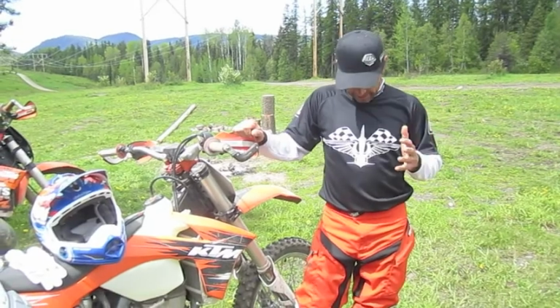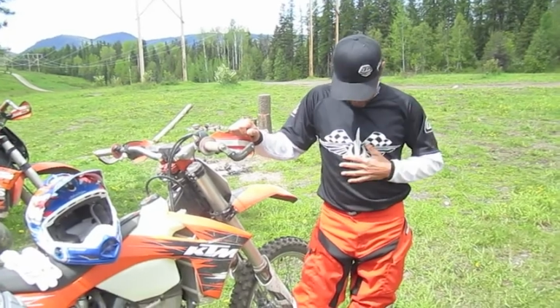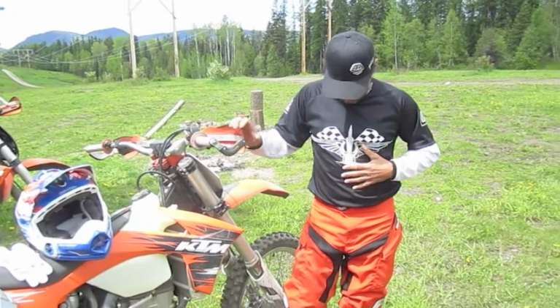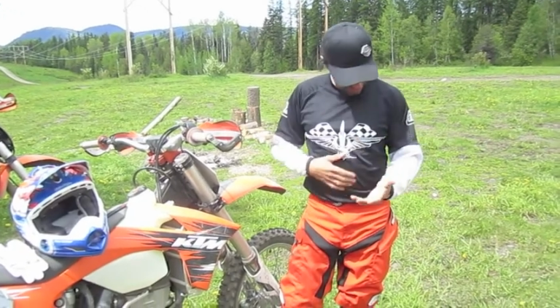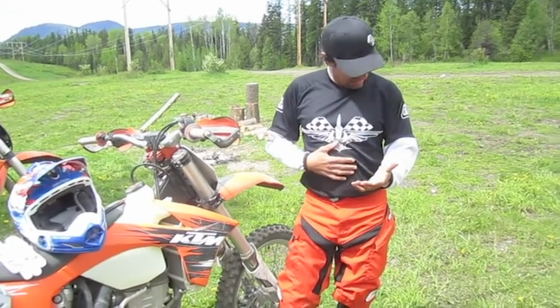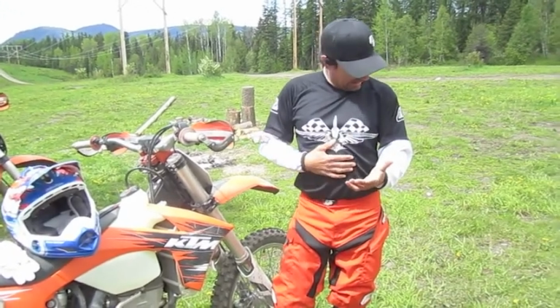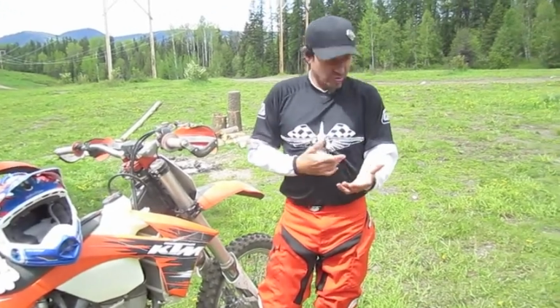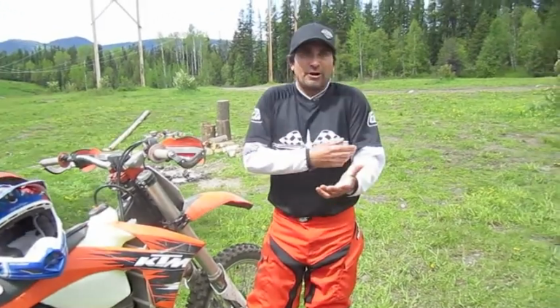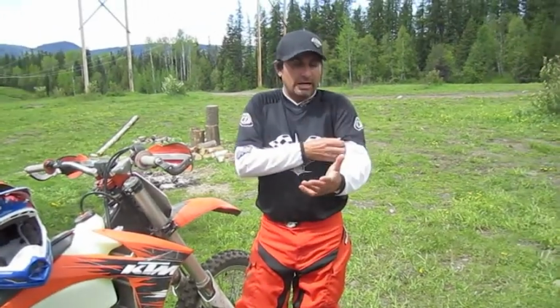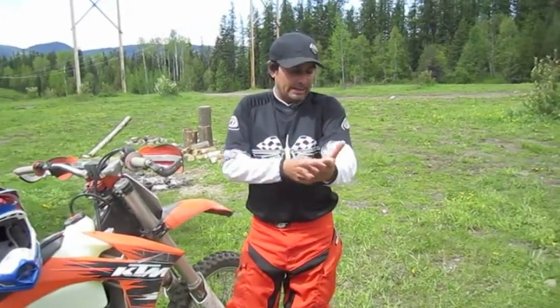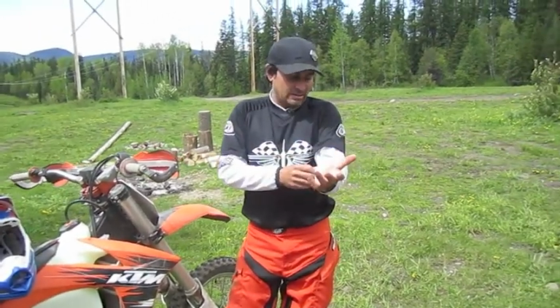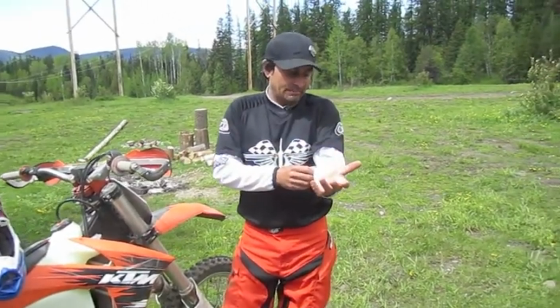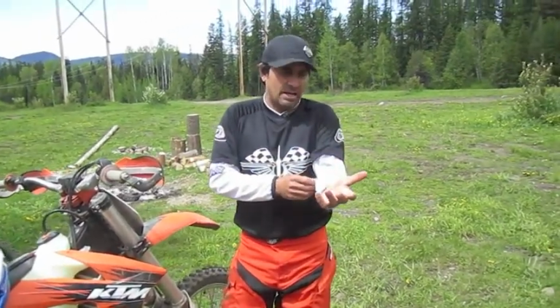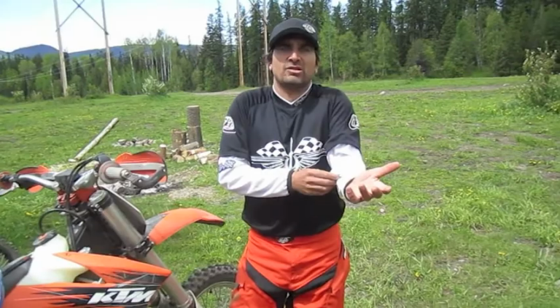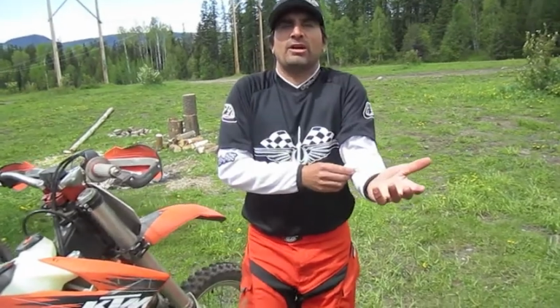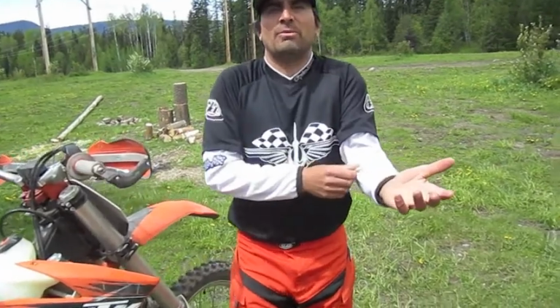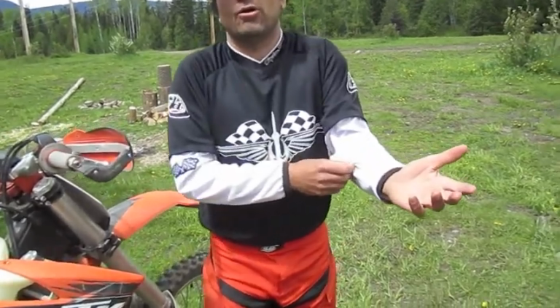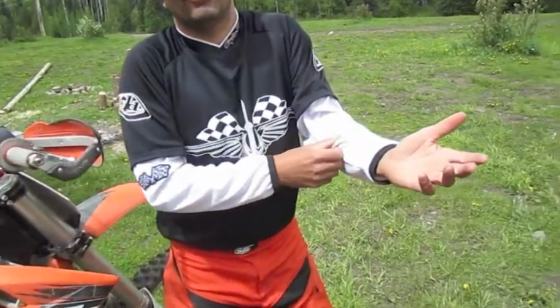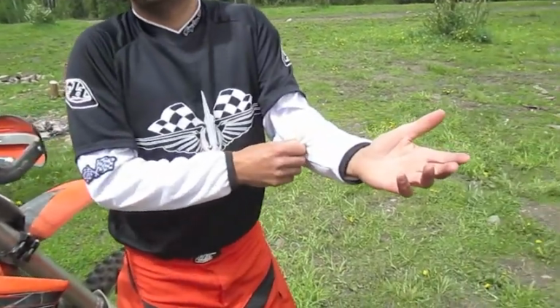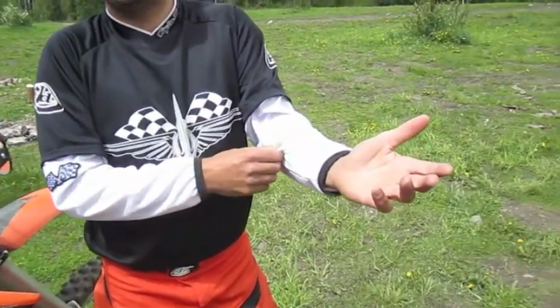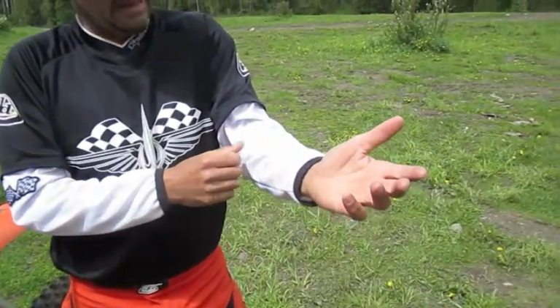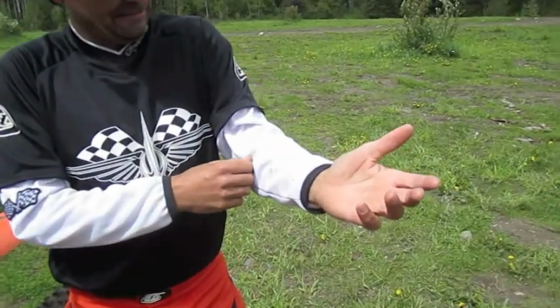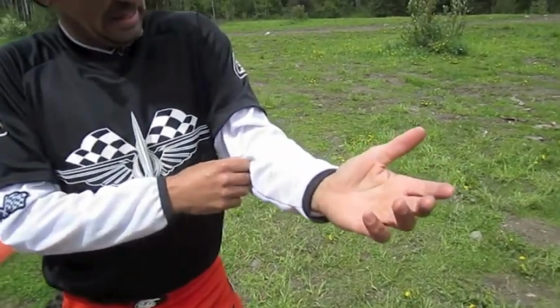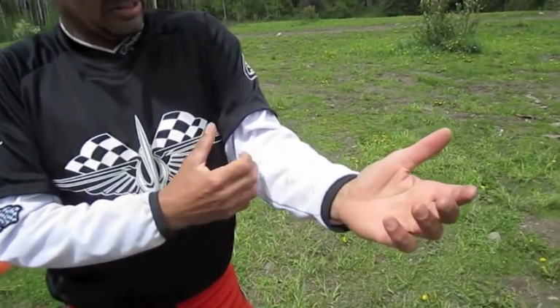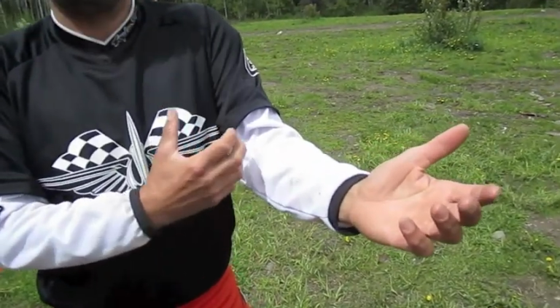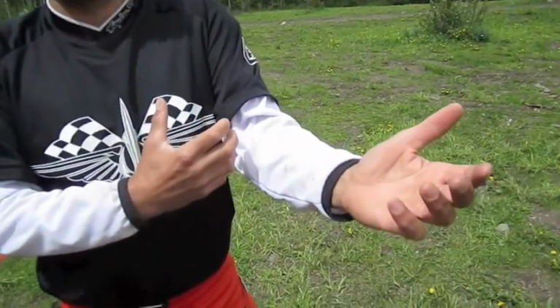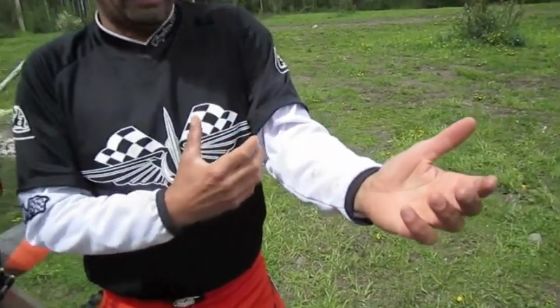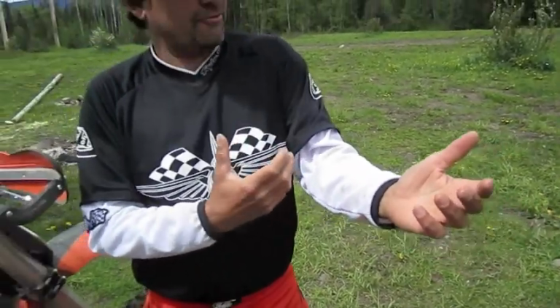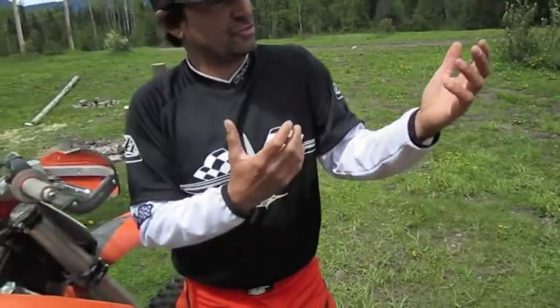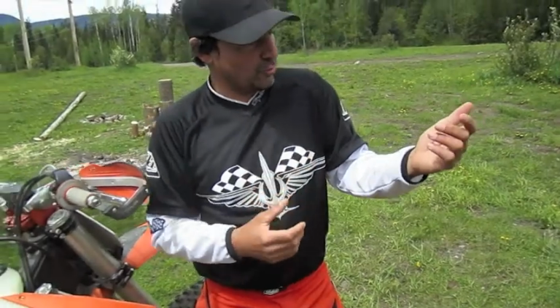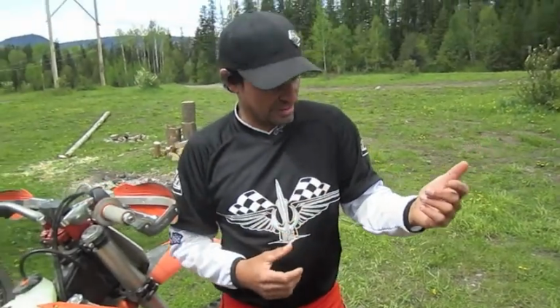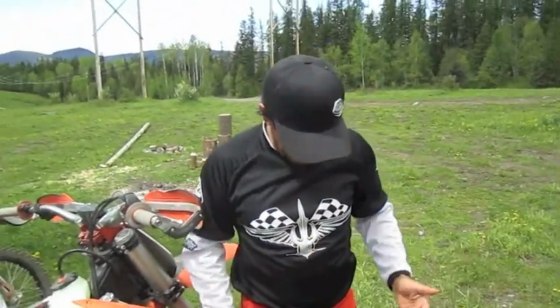This is the GP jersey — sort of free ride, what I call my warmer jersey. It's a little bit warmer and suited for these colder, cloudy days.